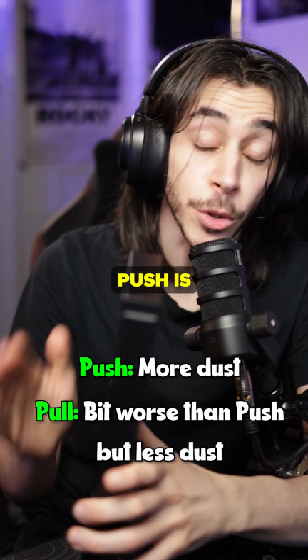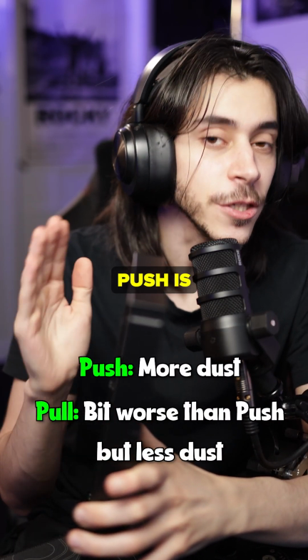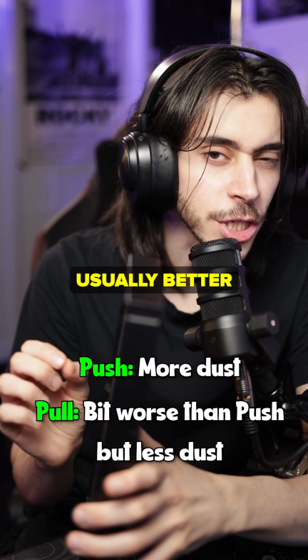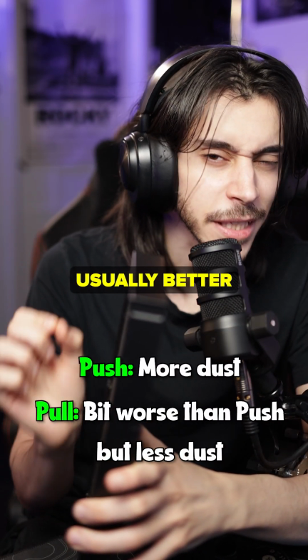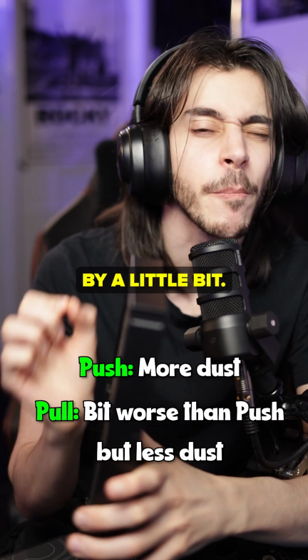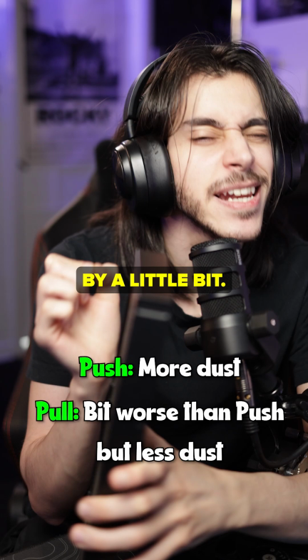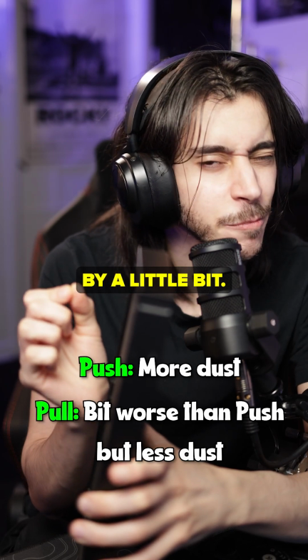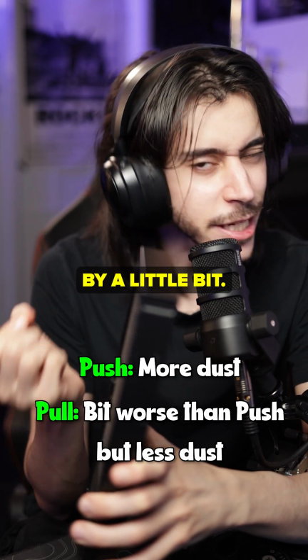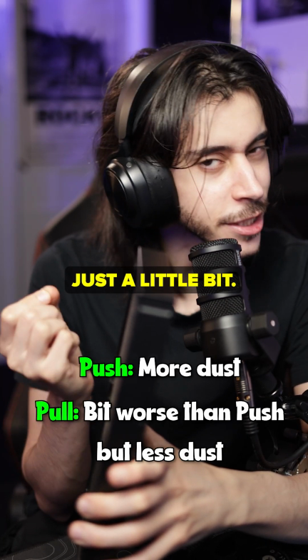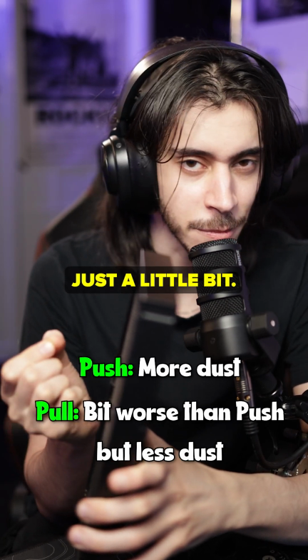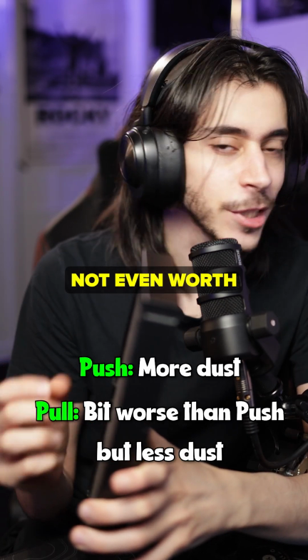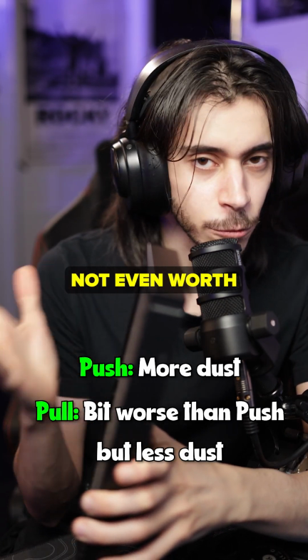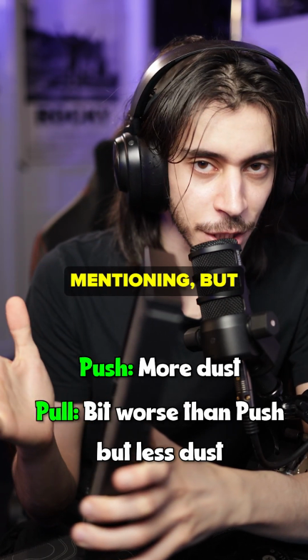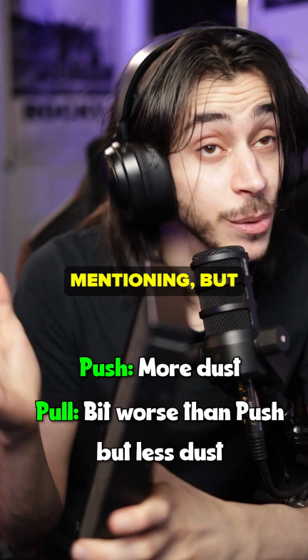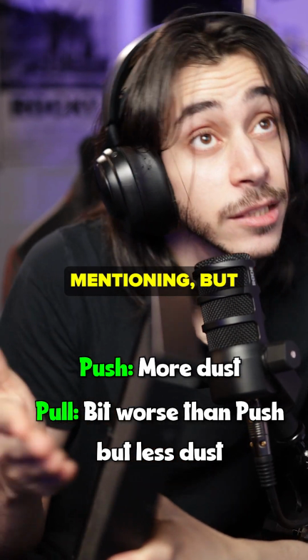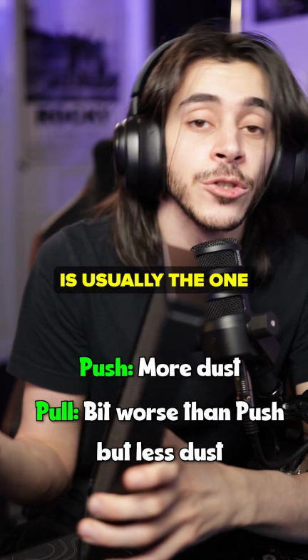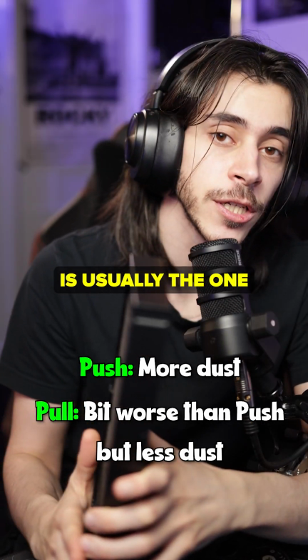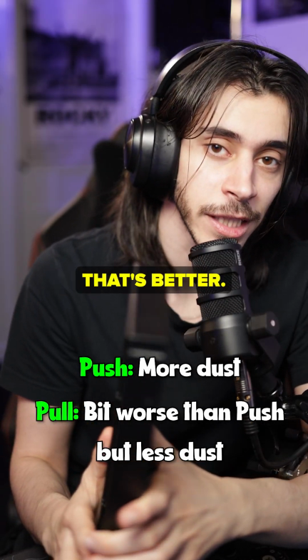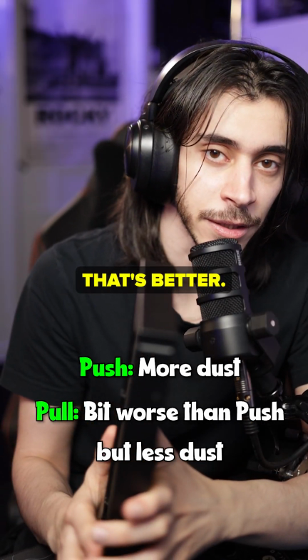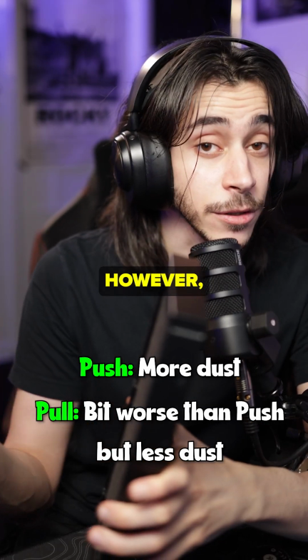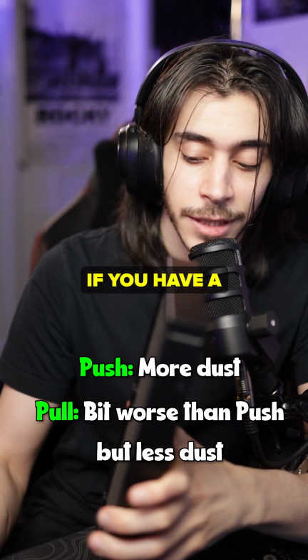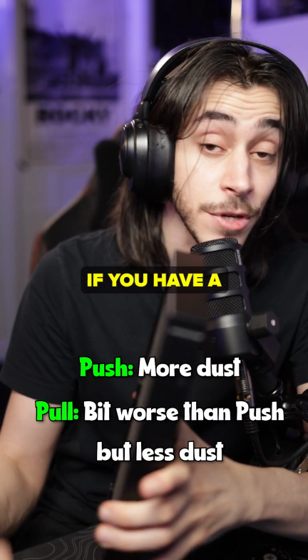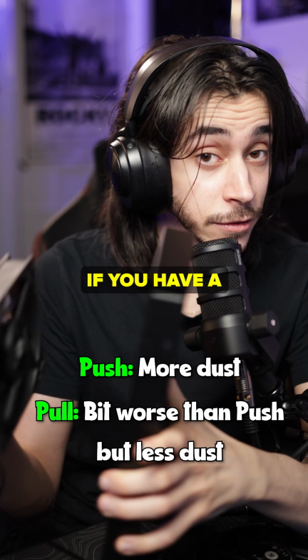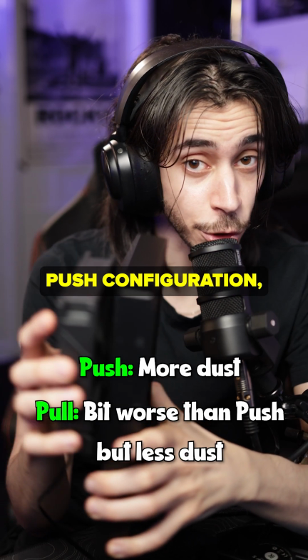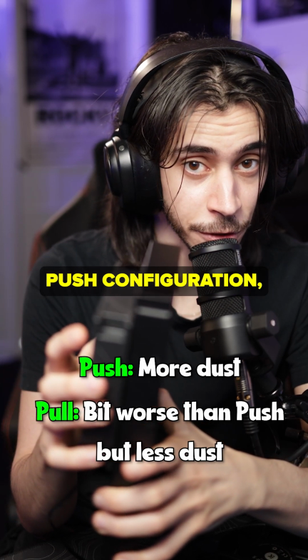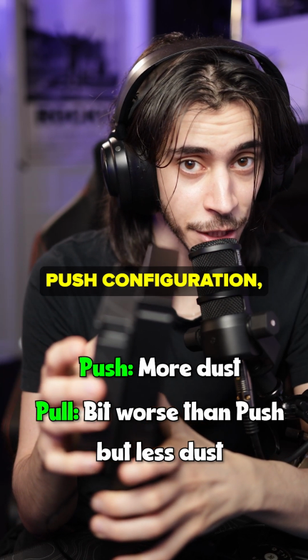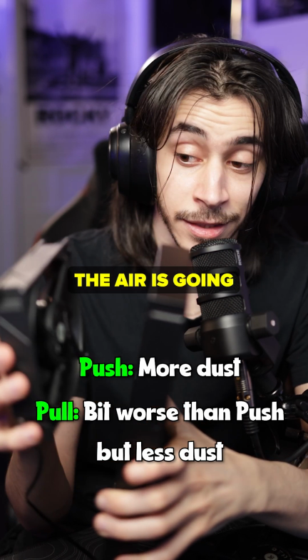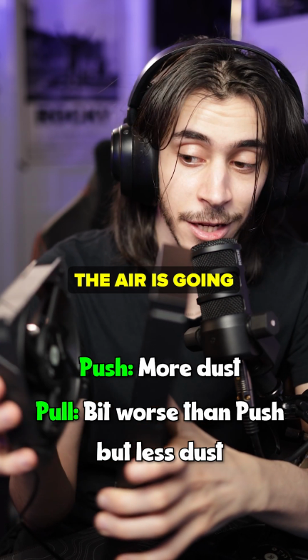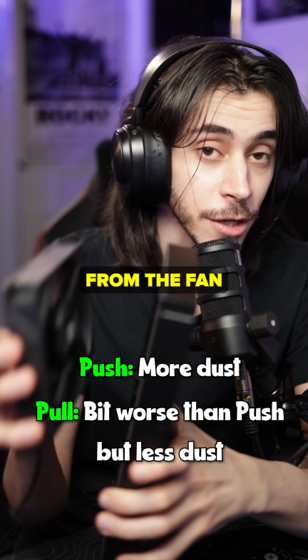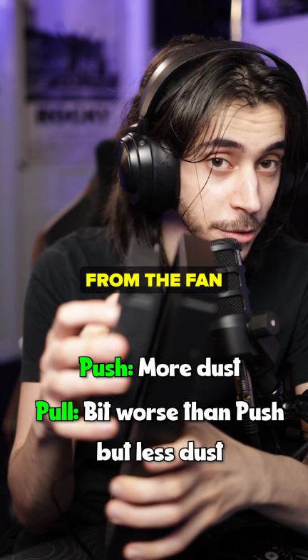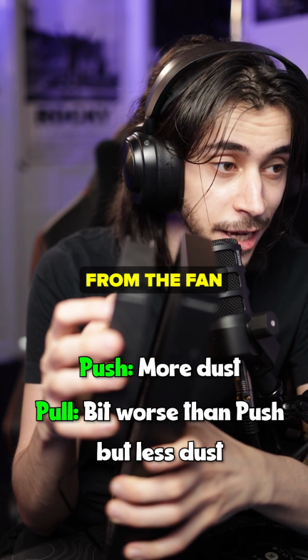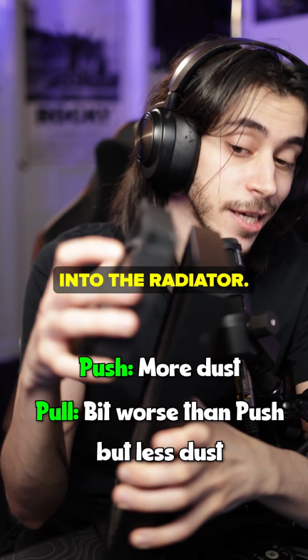Push is usually better by a little bit — really just a little bit, not even worth mentioning — but it is usually the one that performs better.